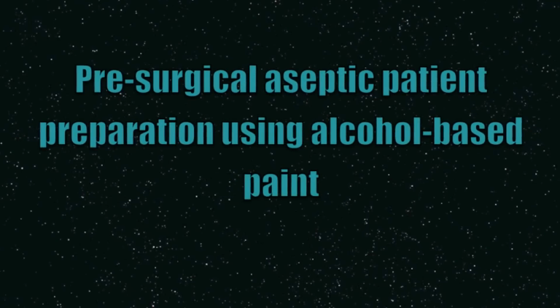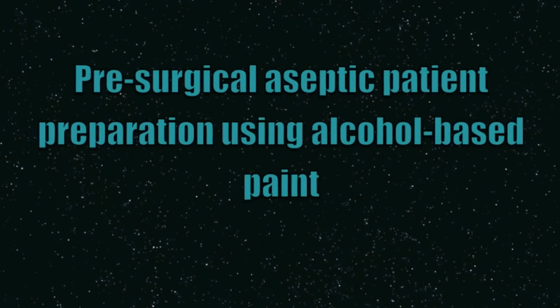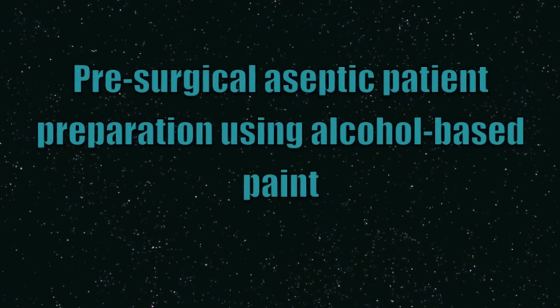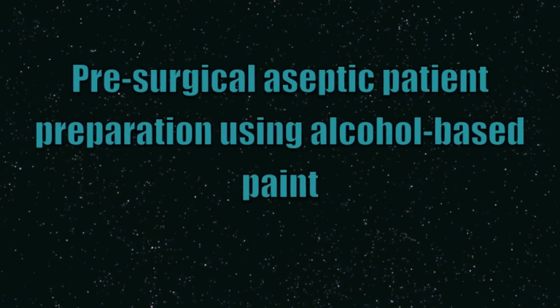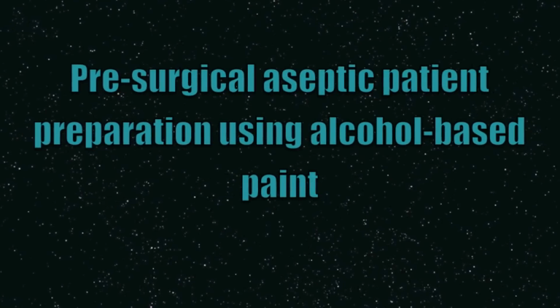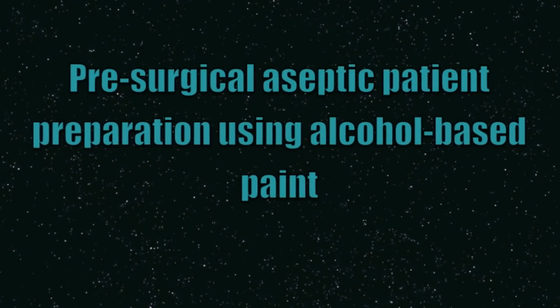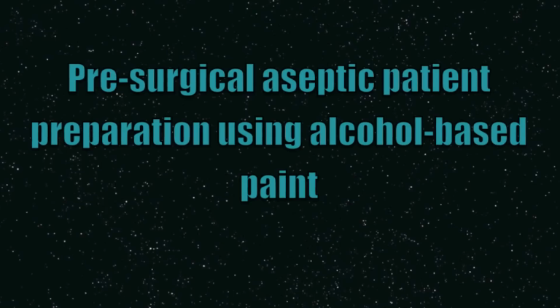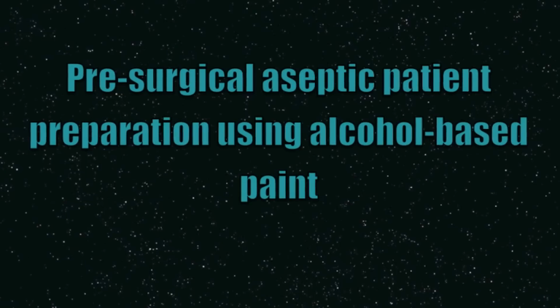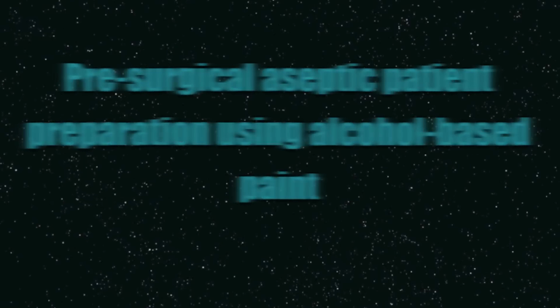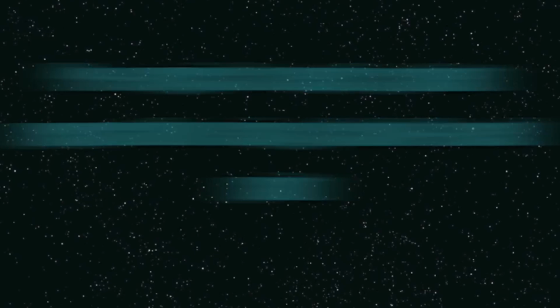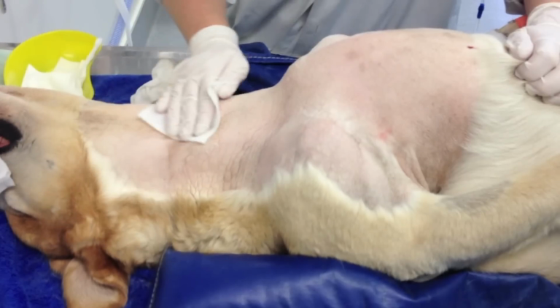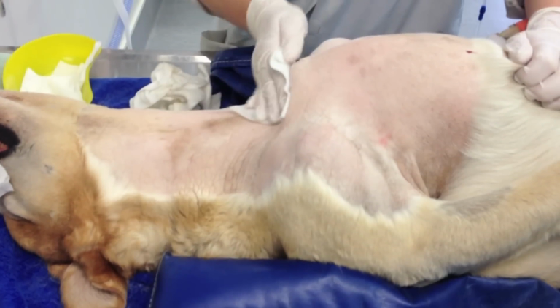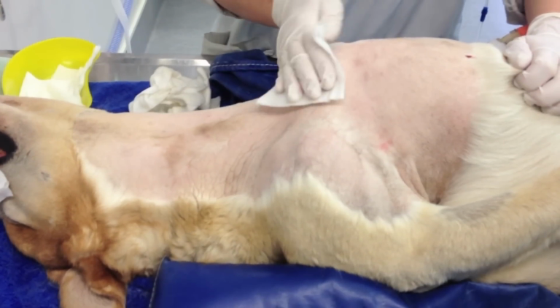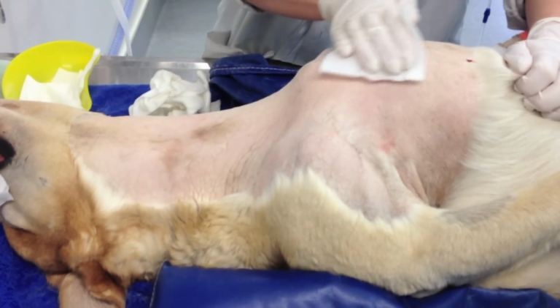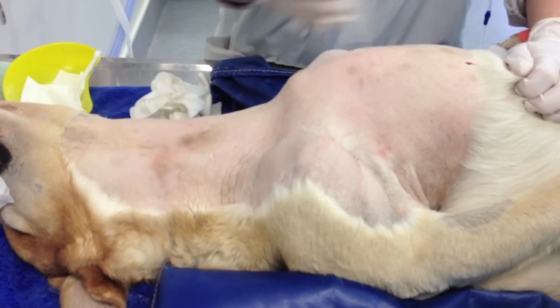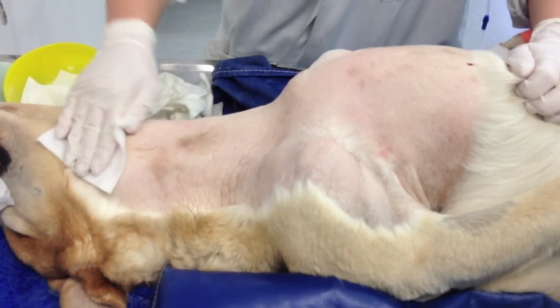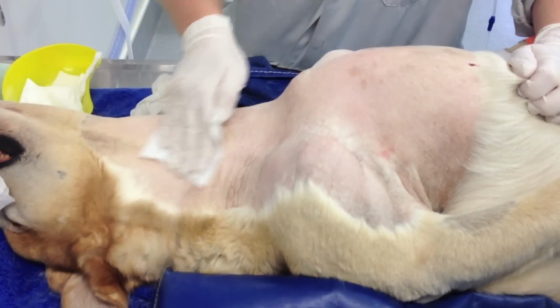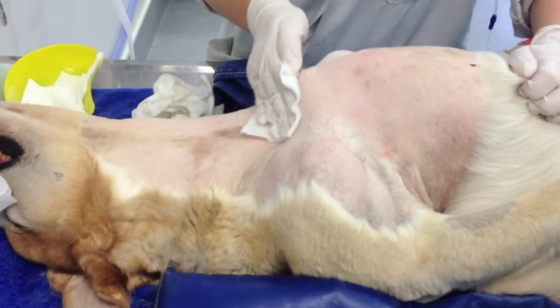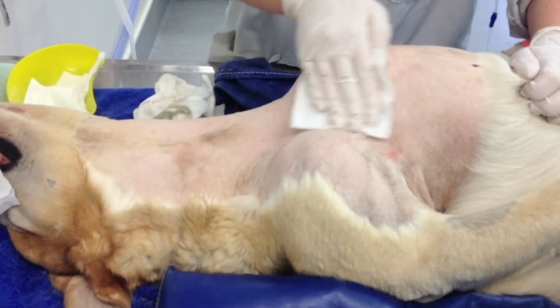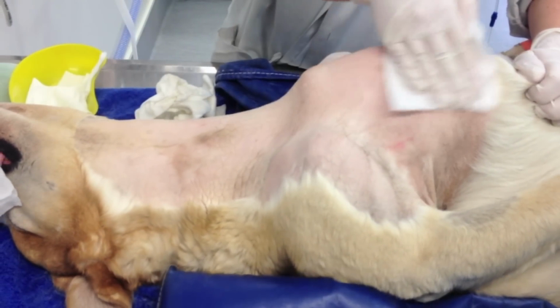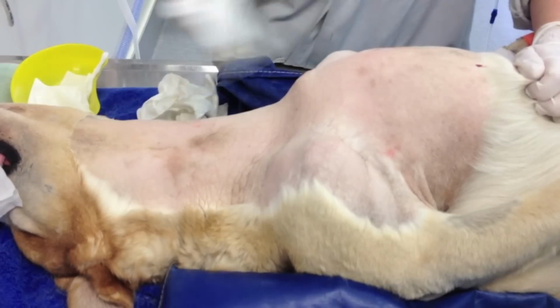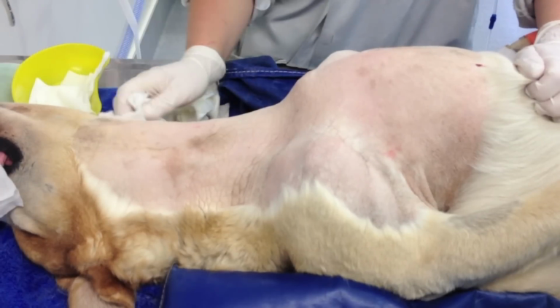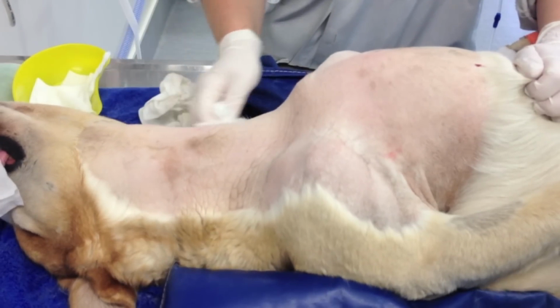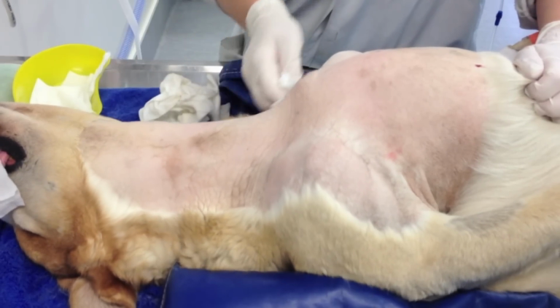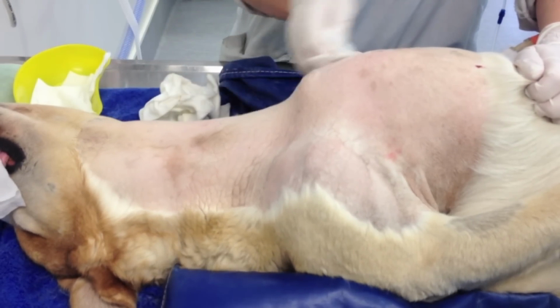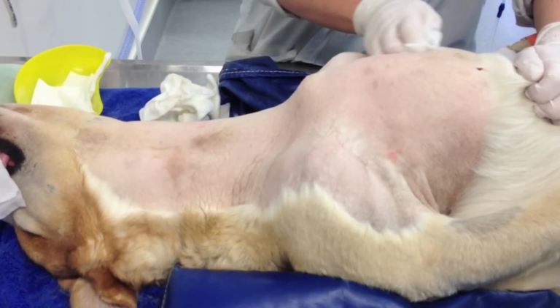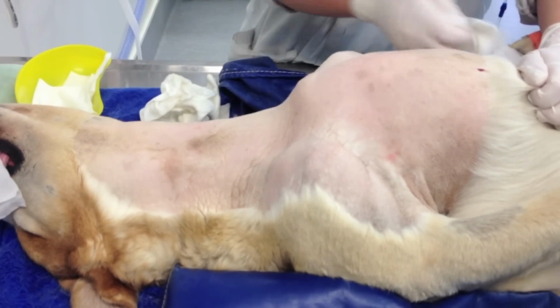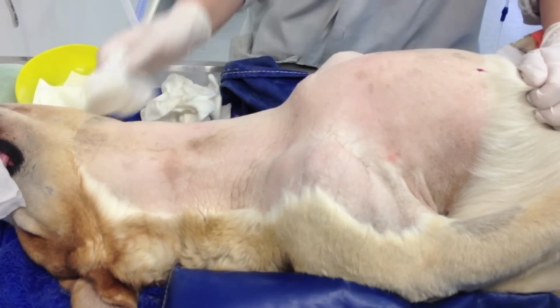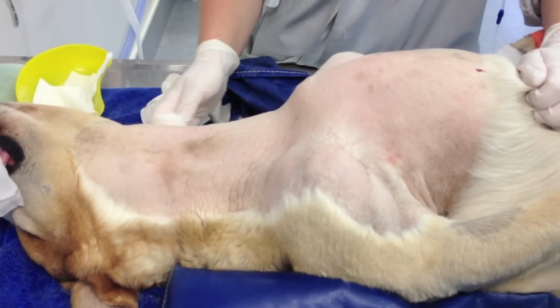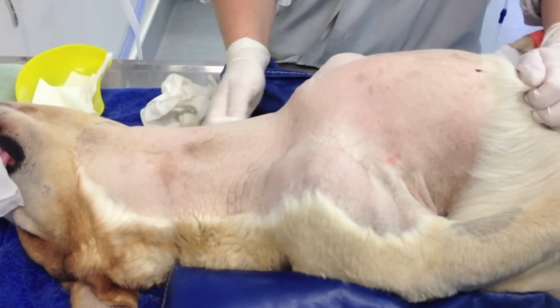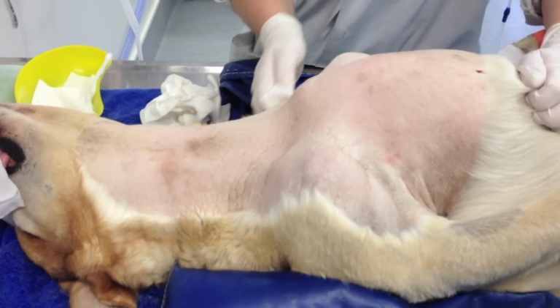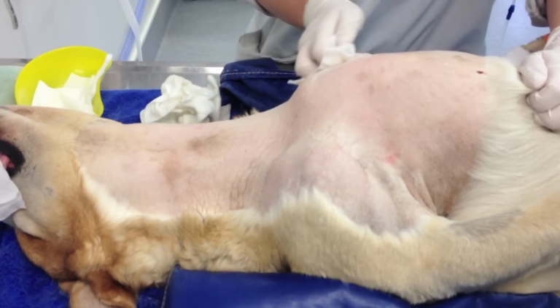This video describes how to presurgically, aseptically prepare a patient using non-aqueous methods — specifically using alcohol-based paint.